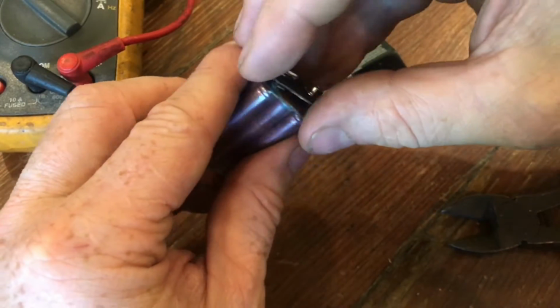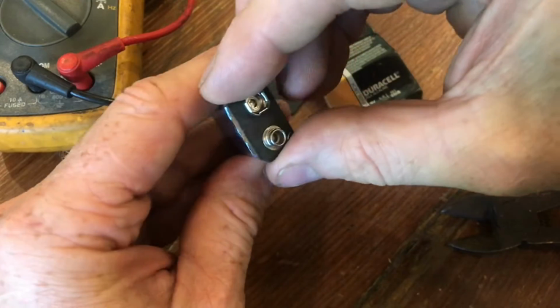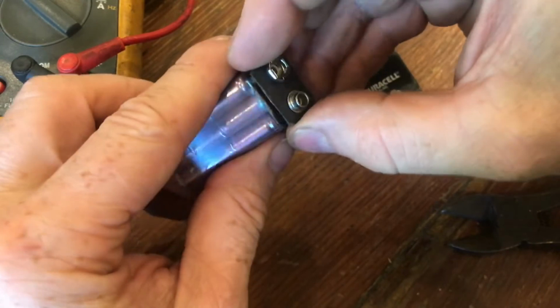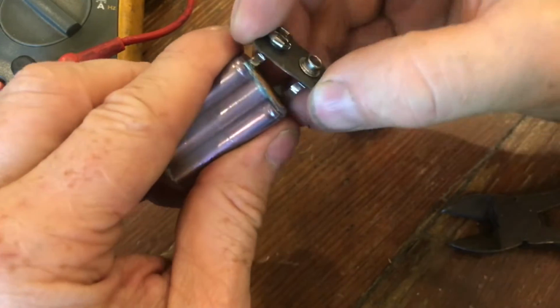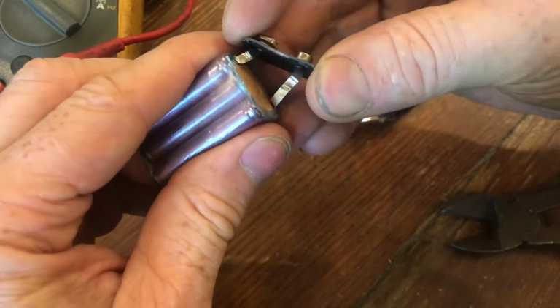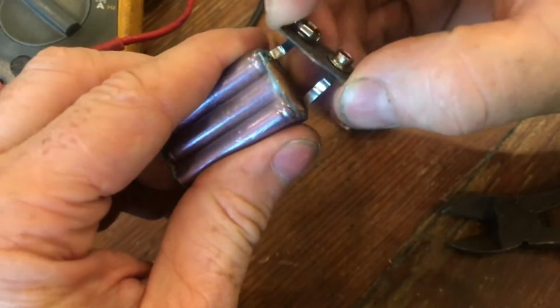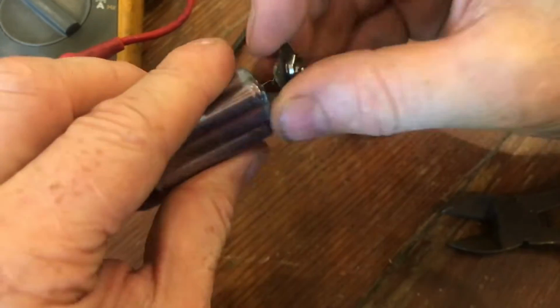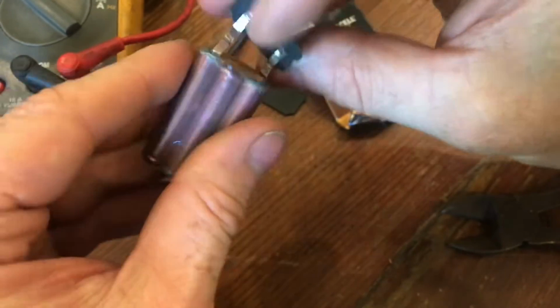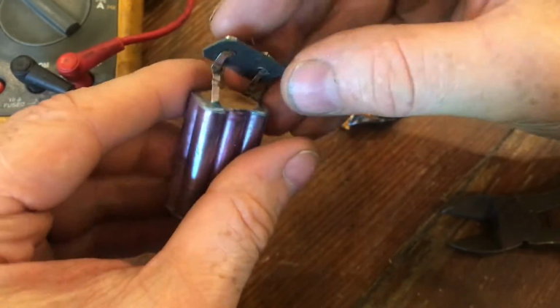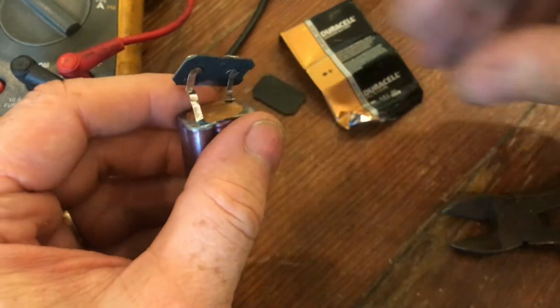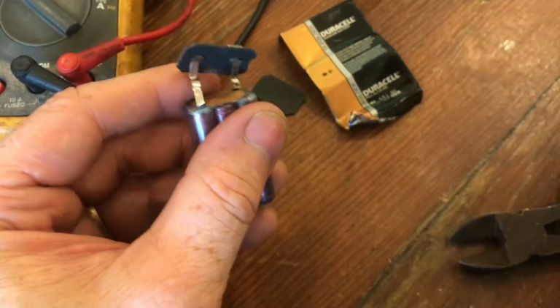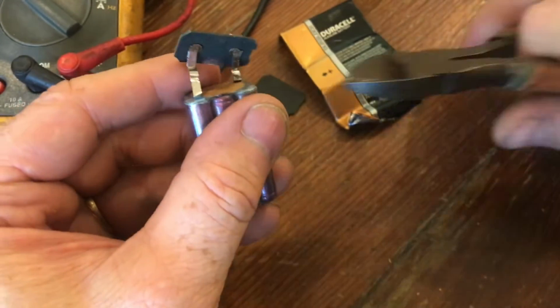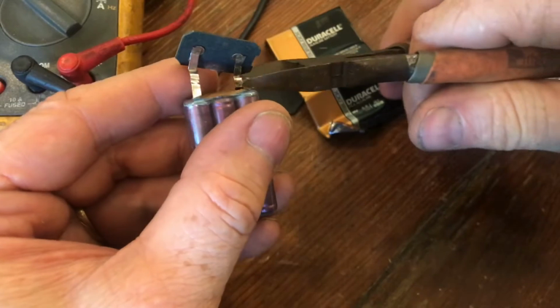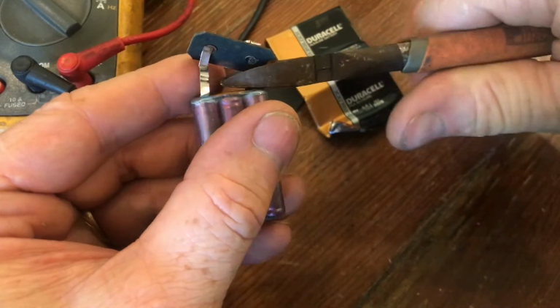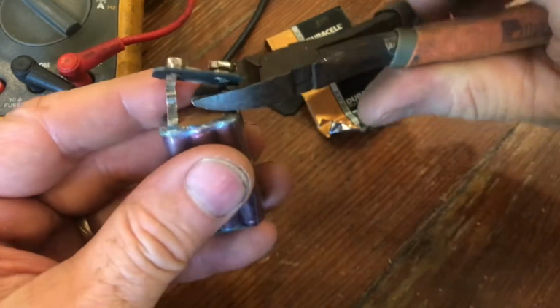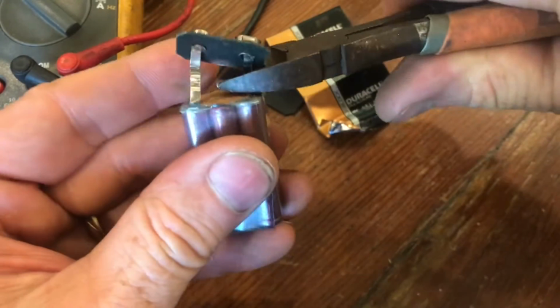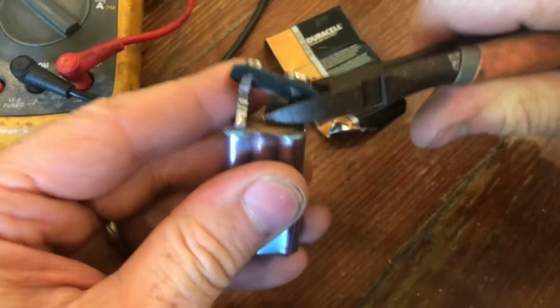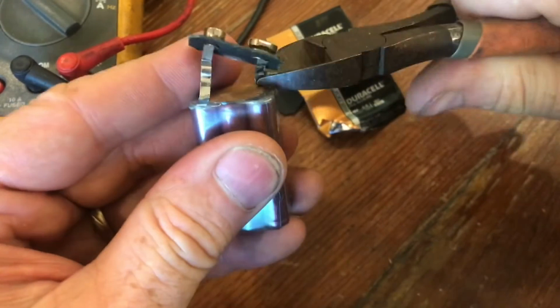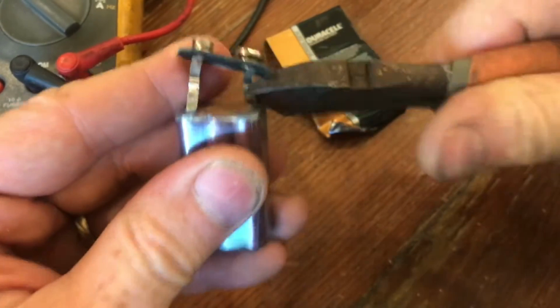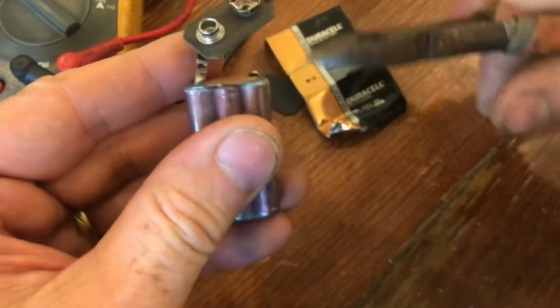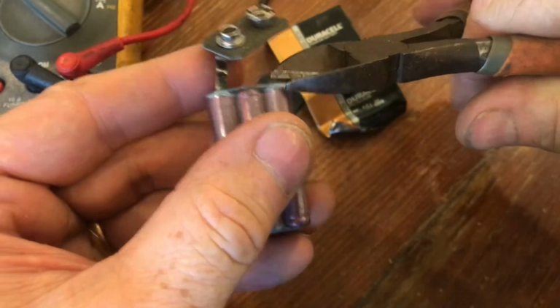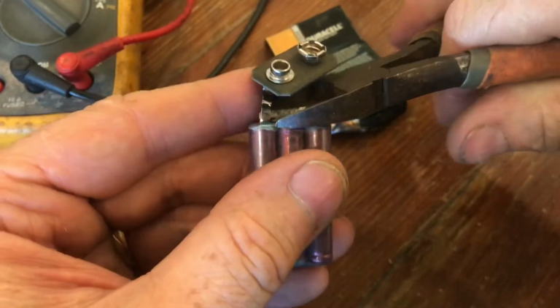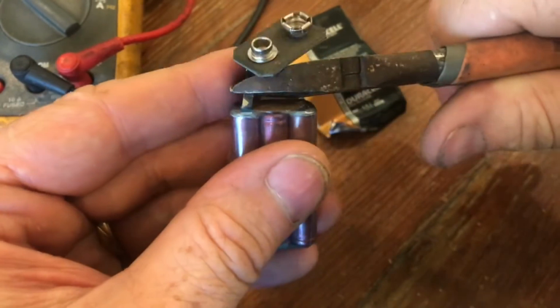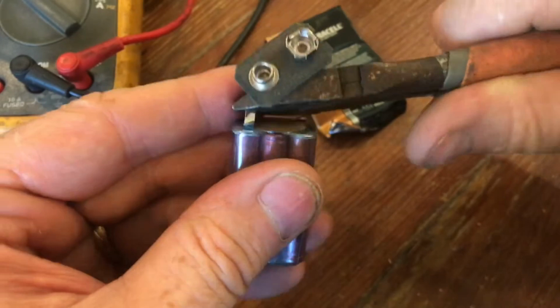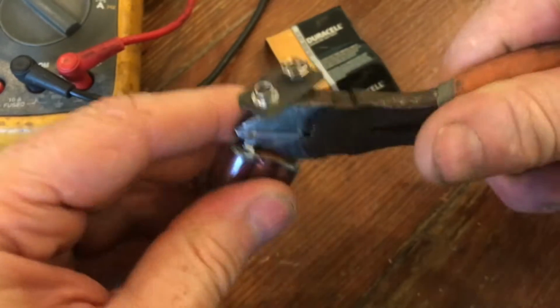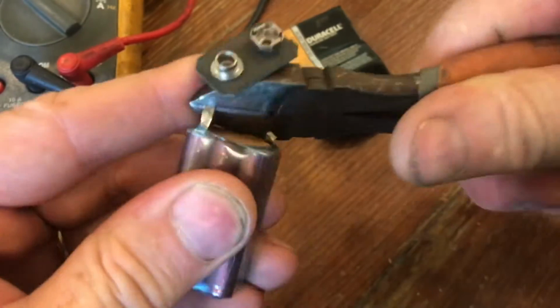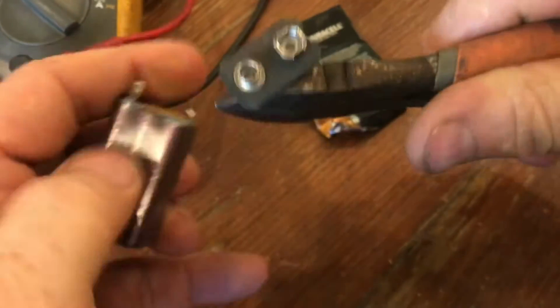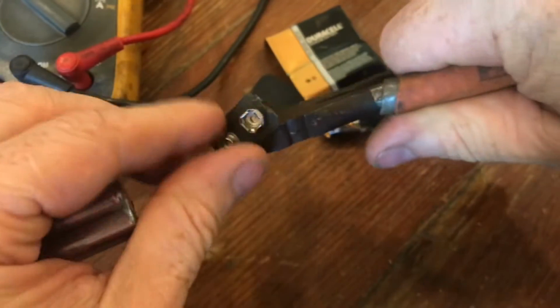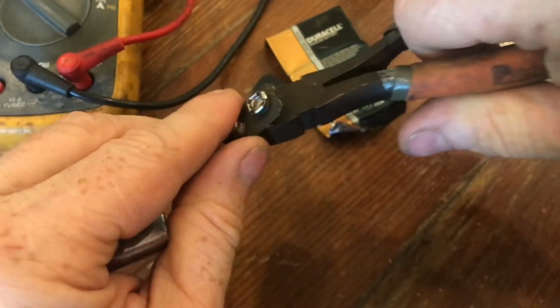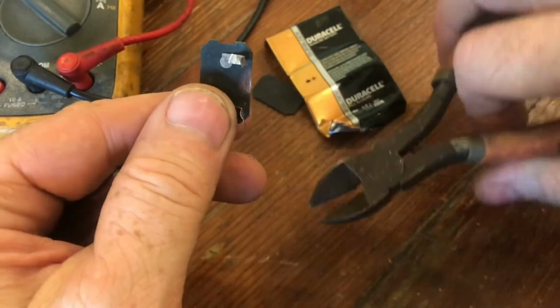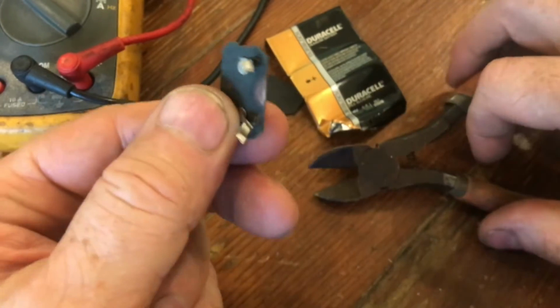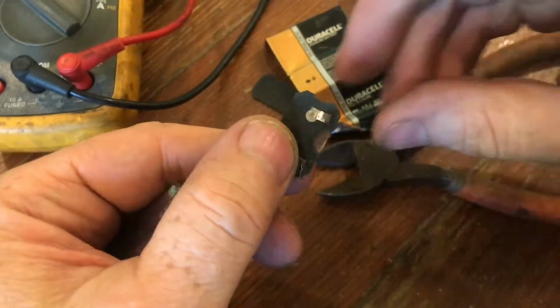Let's go ahead and look a little deeper. This is the positive and the negative terminal. With these six 1.5-volt batteries connected together, we get our 9 volts. We'll clip off these terminals so we can see how the batteries are actually connected.